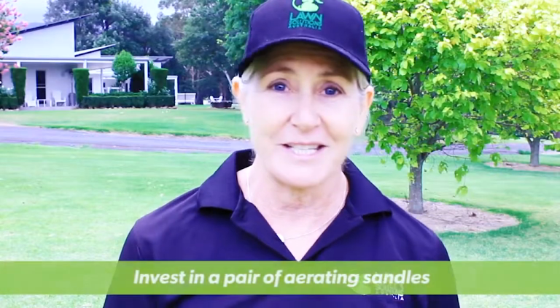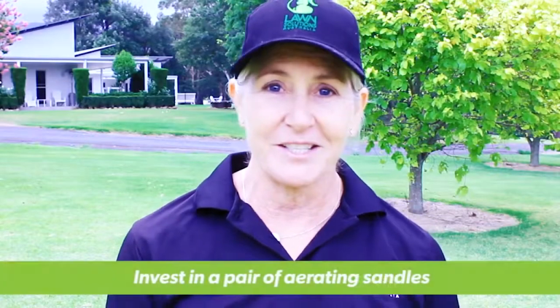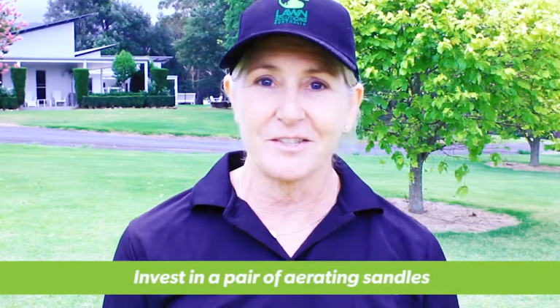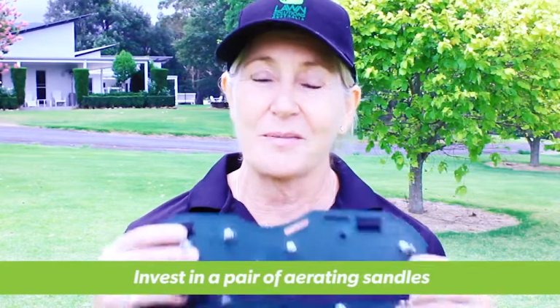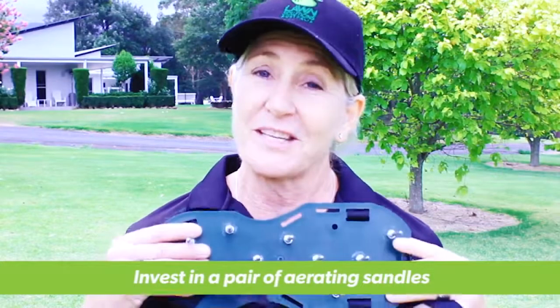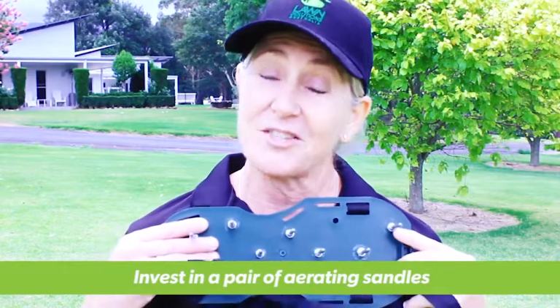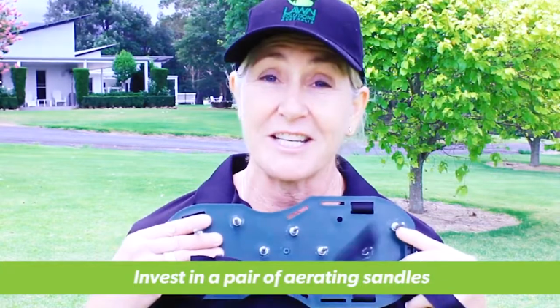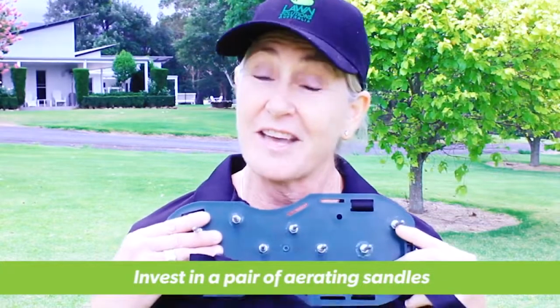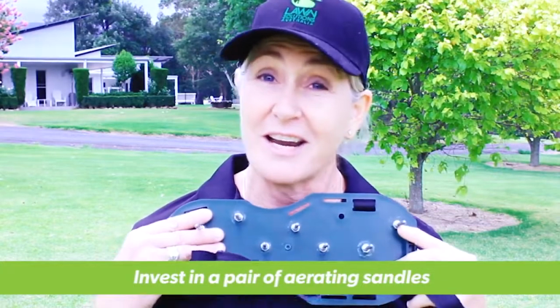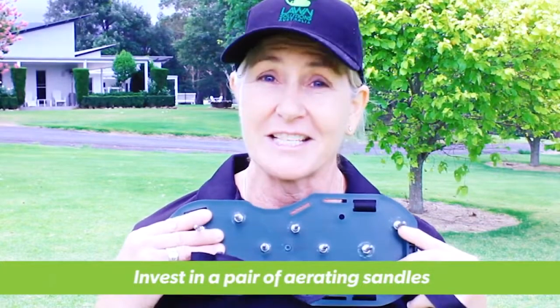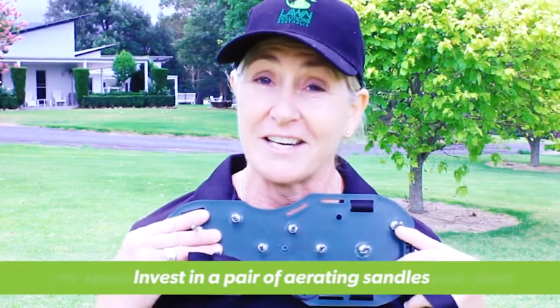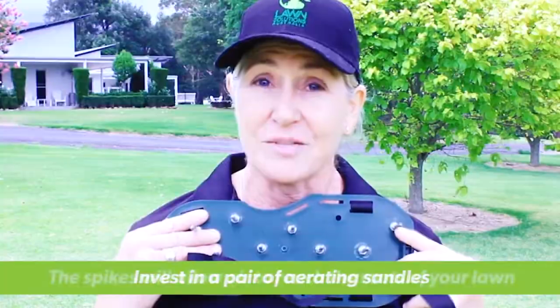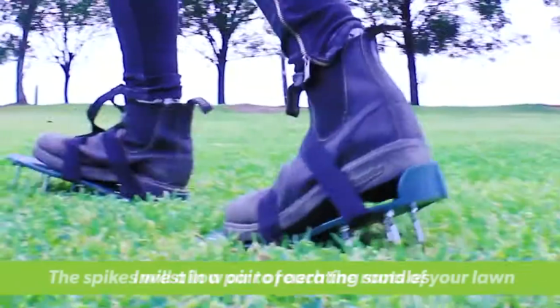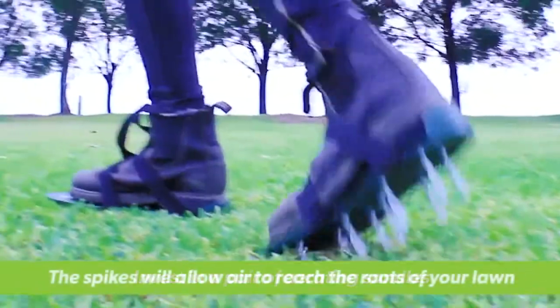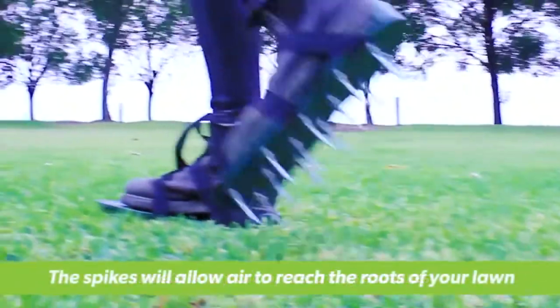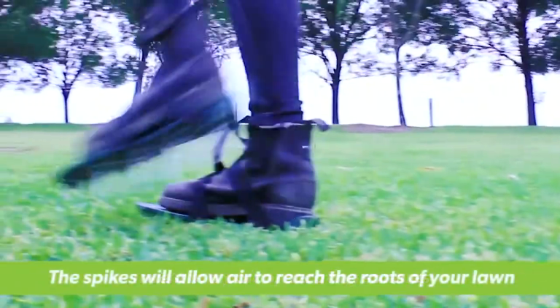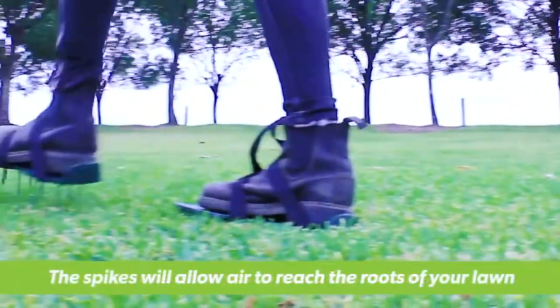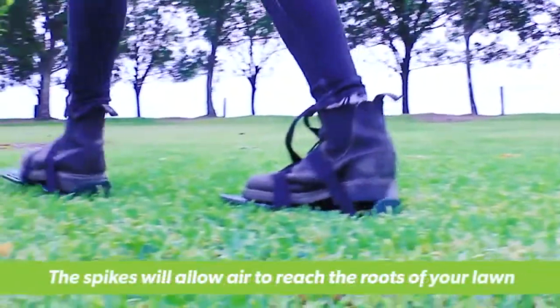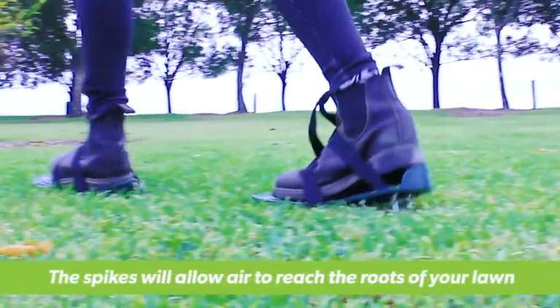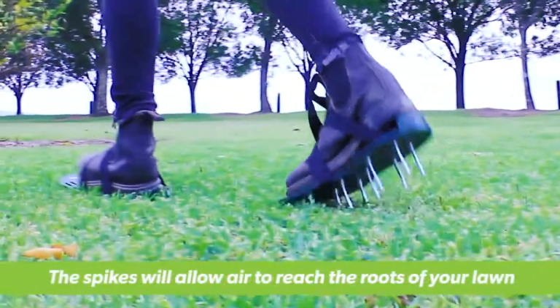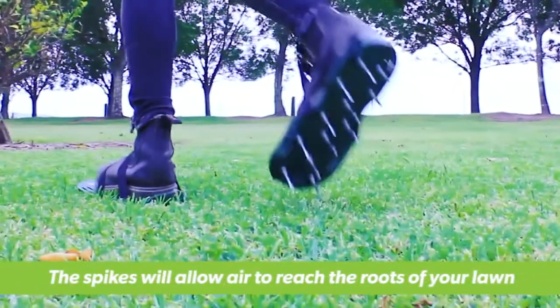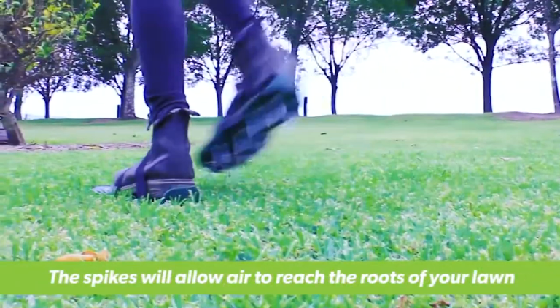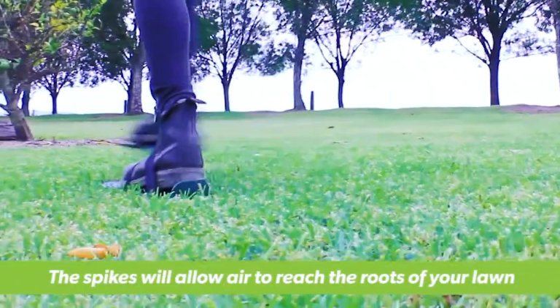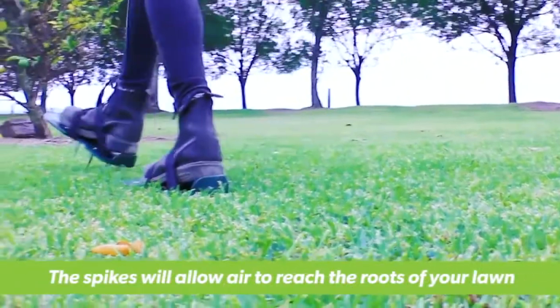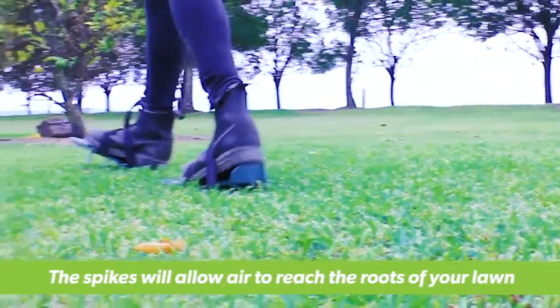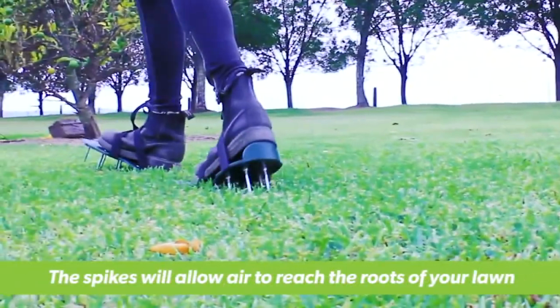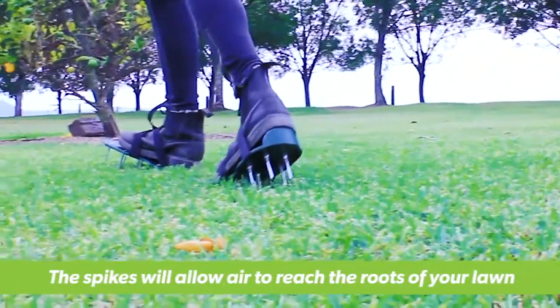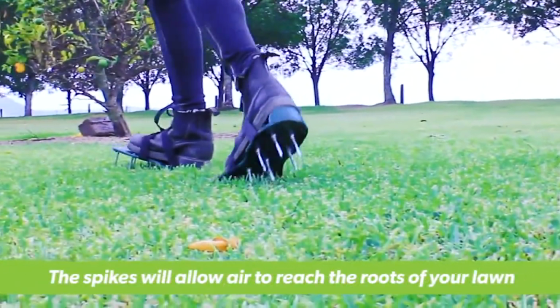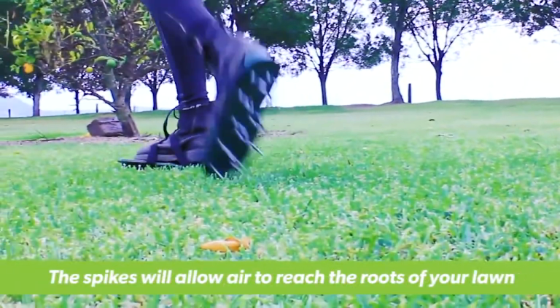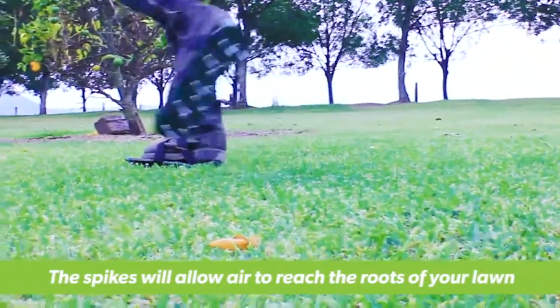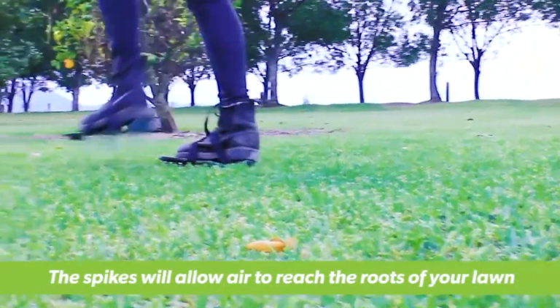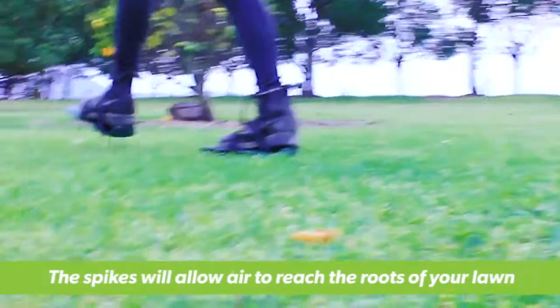Or, better still, strap on these attractive aerating sandals. The spikes will penetrate the lawn, letting the air reach the roots and allowing your lawn to breathe.